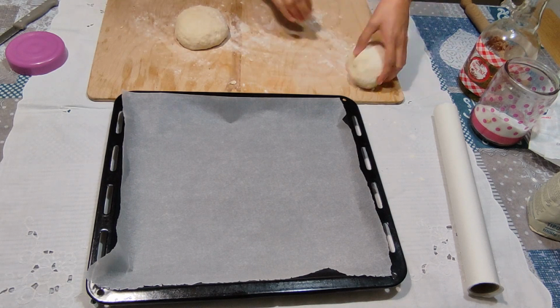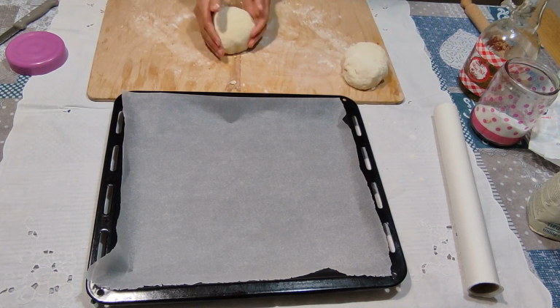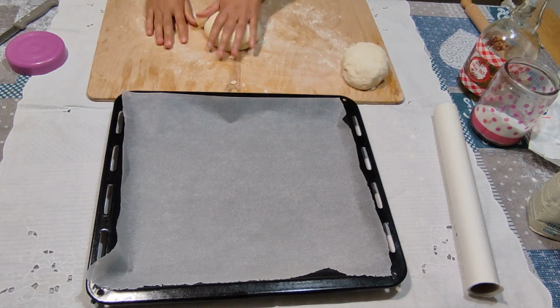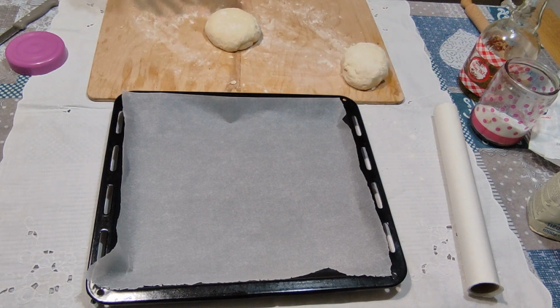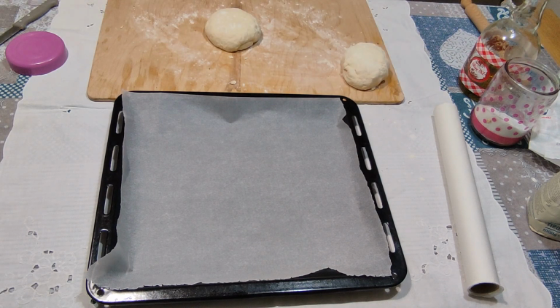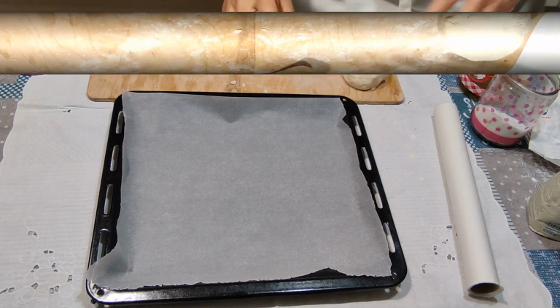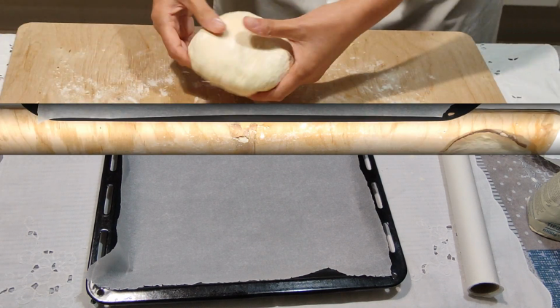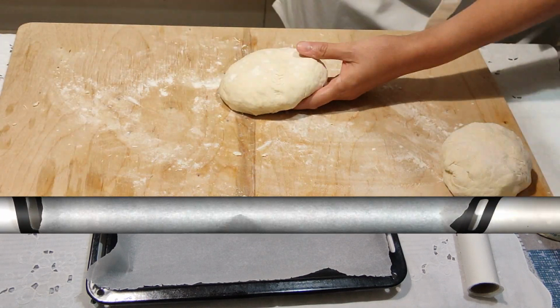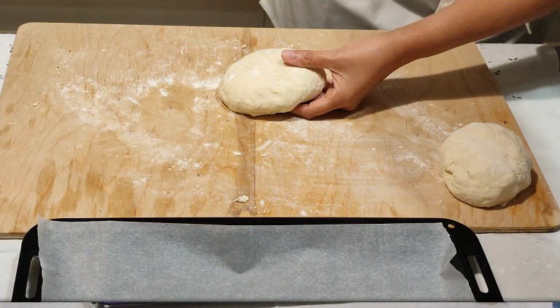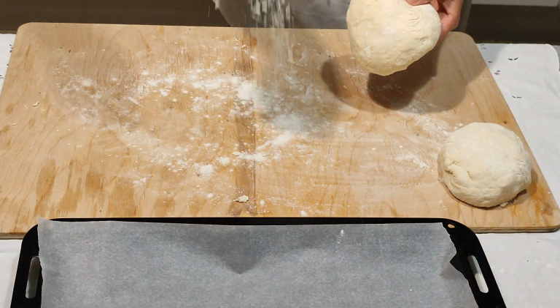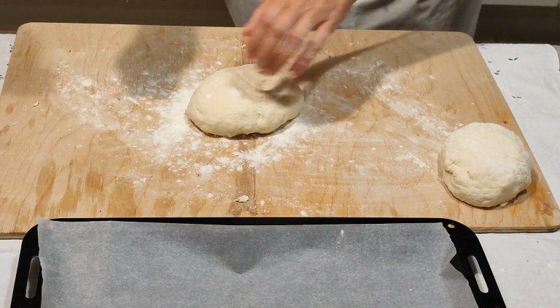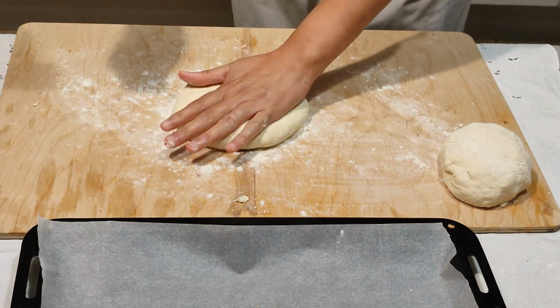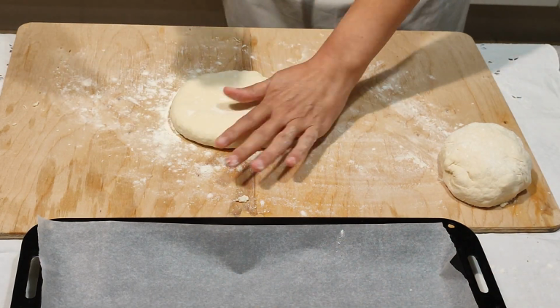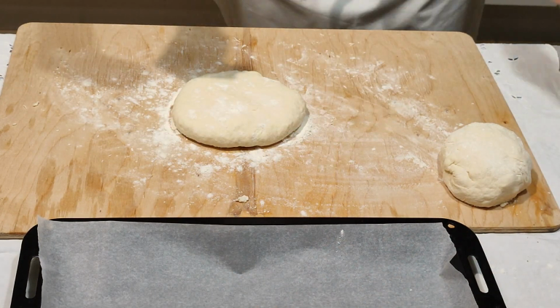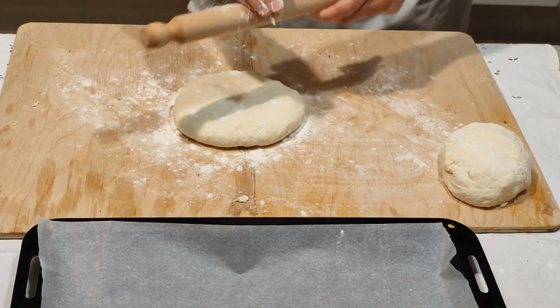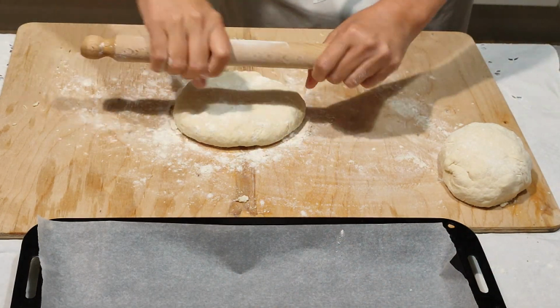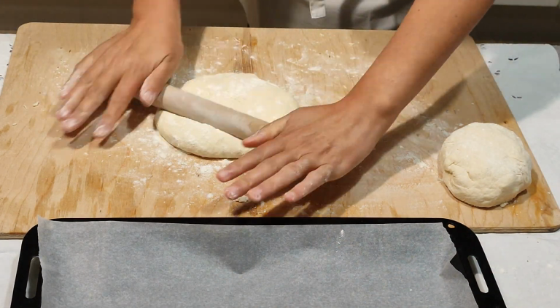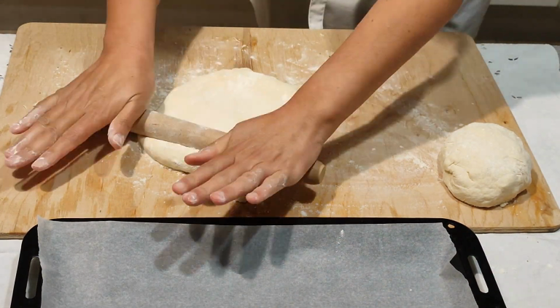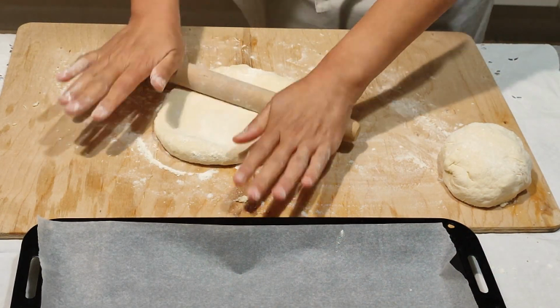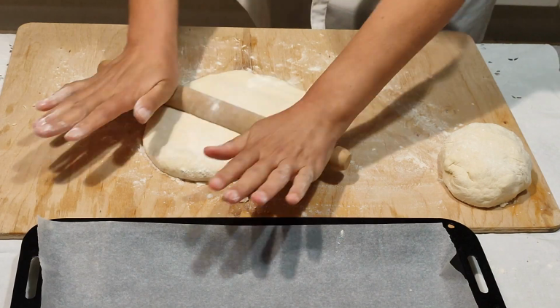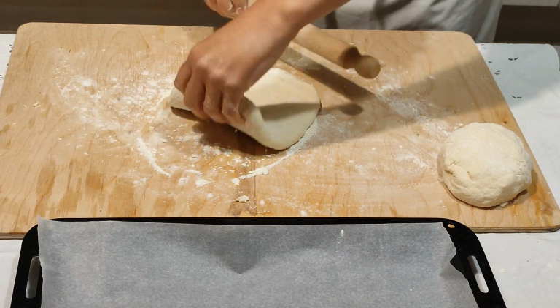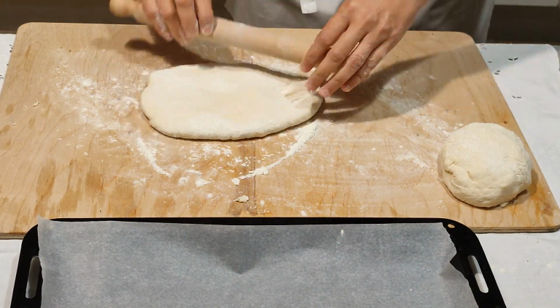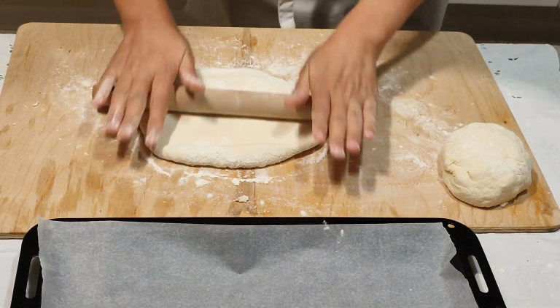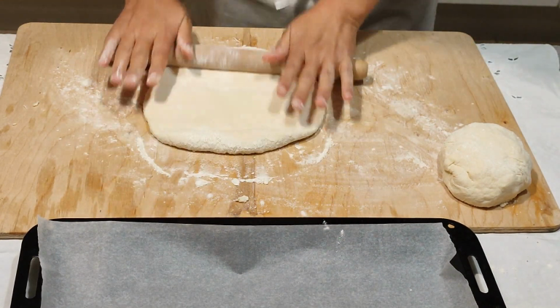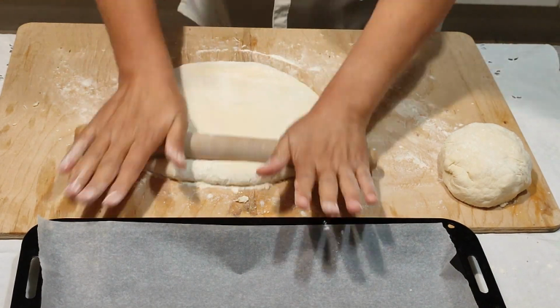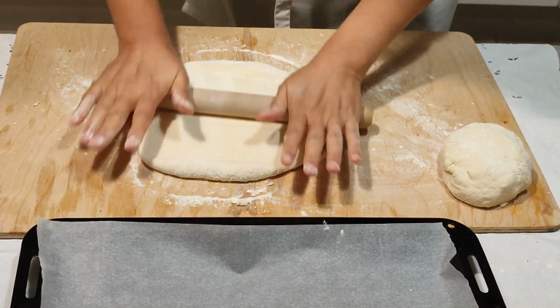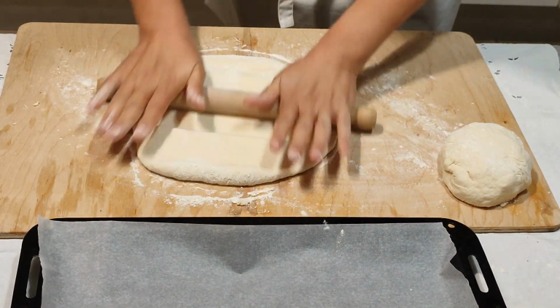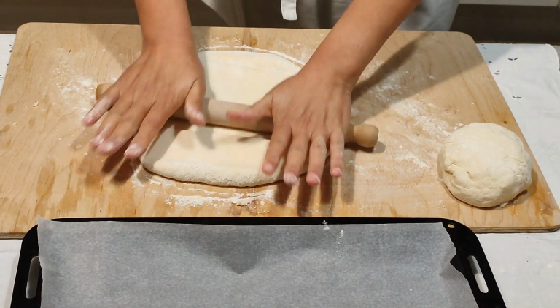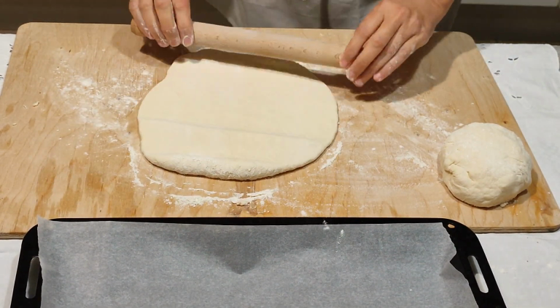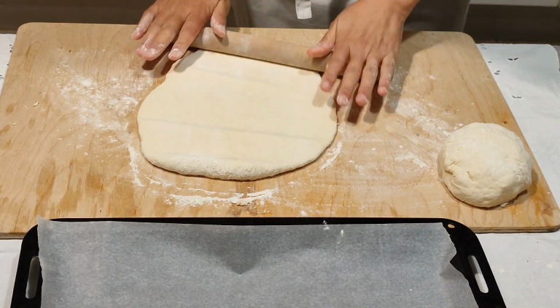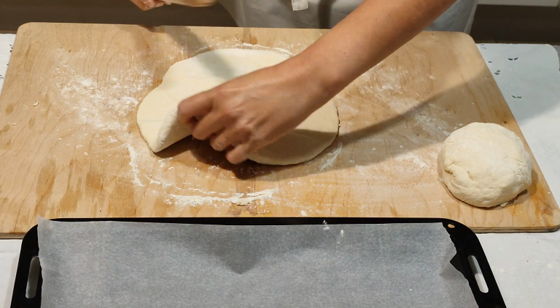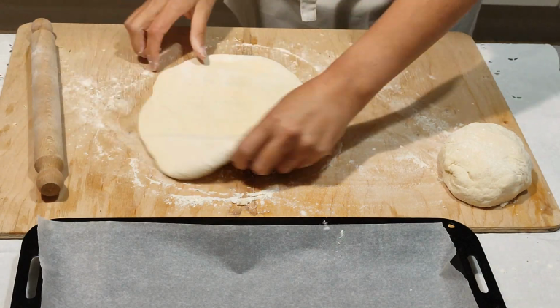Un consiglio importante: il forno deve essere alla massima temperatura, 250 gradi forno statico. Accendetelo già adesso, perché quando infornate la pizza deve essere già arrivato alla massima temperatura.